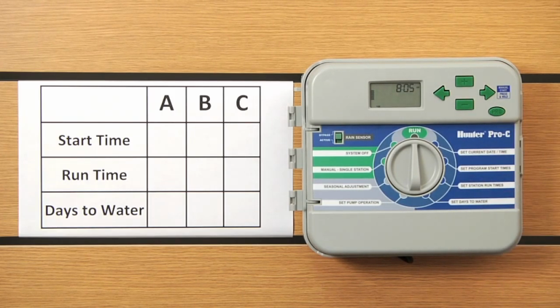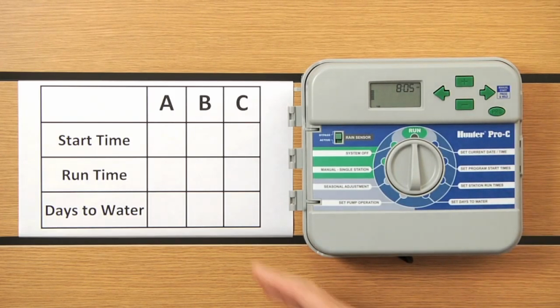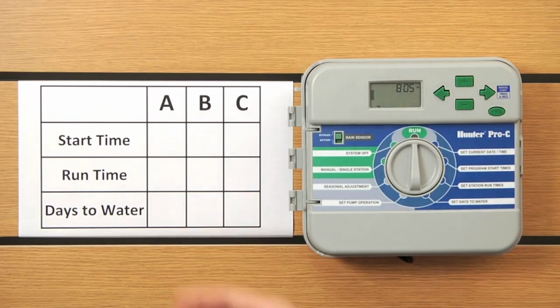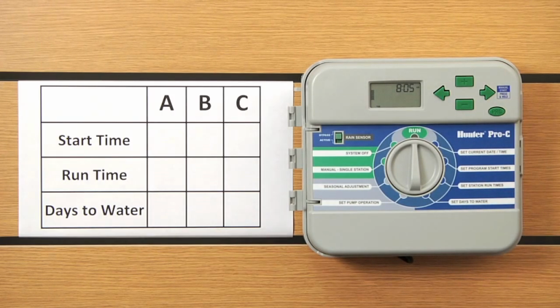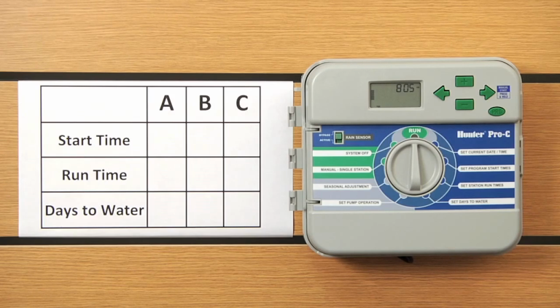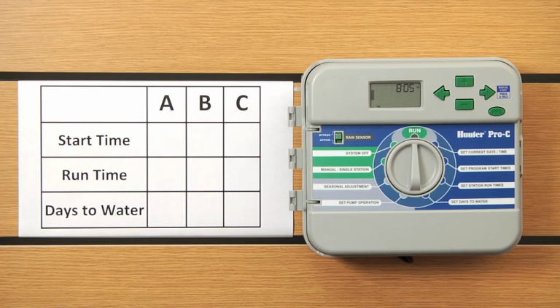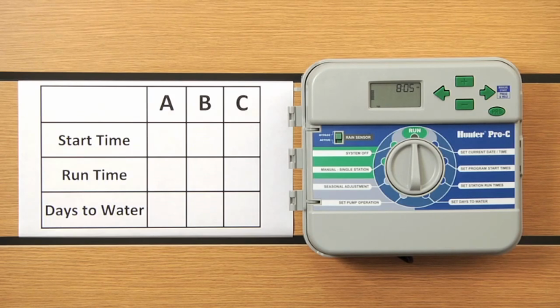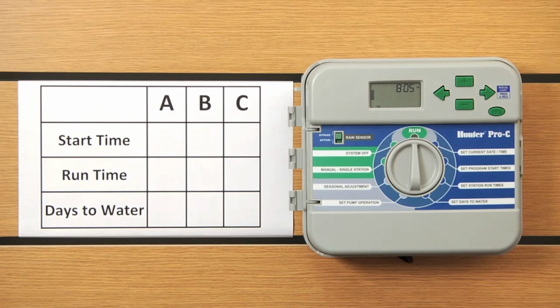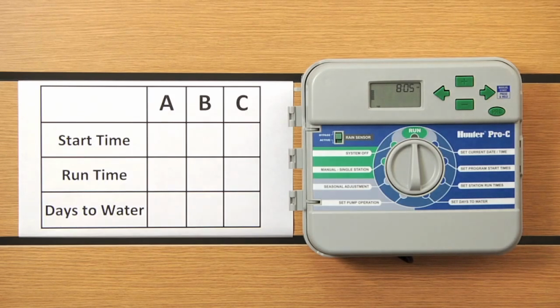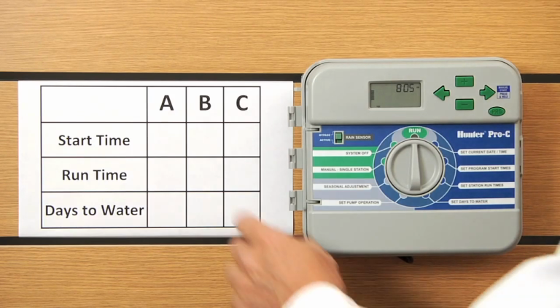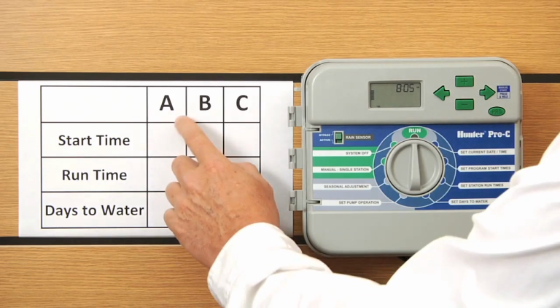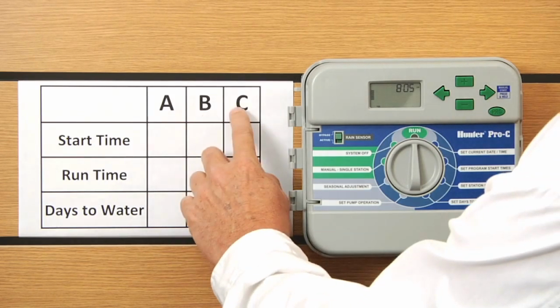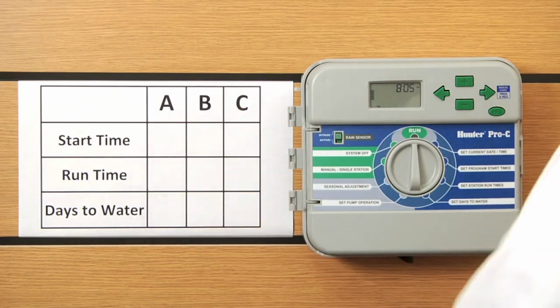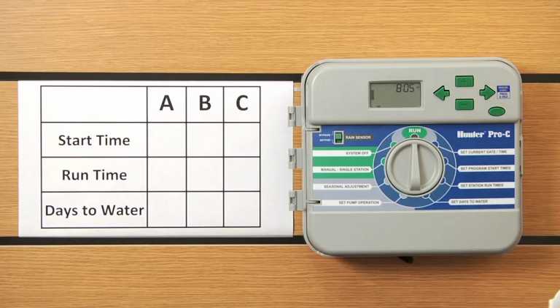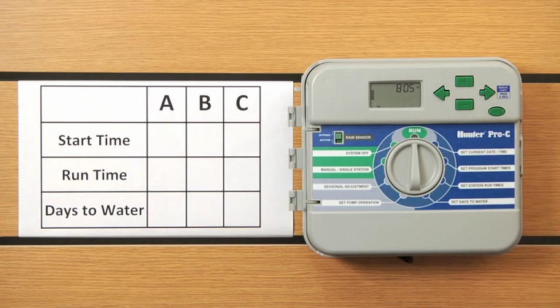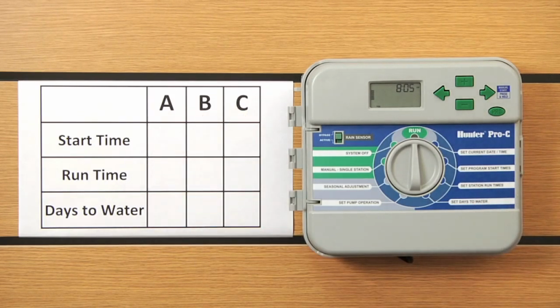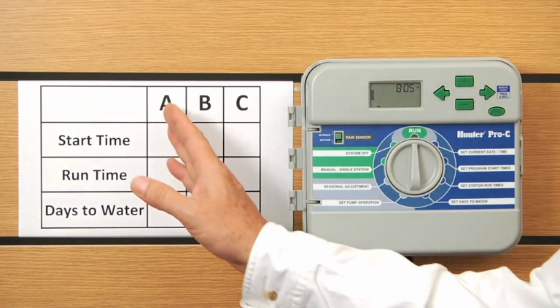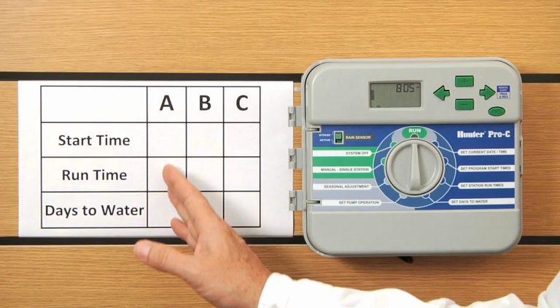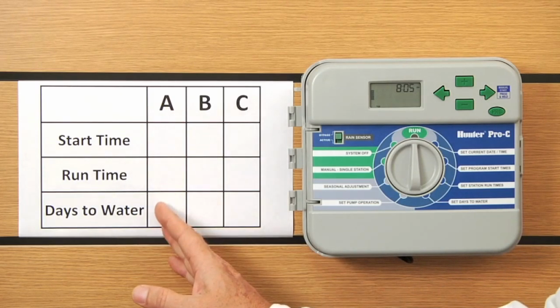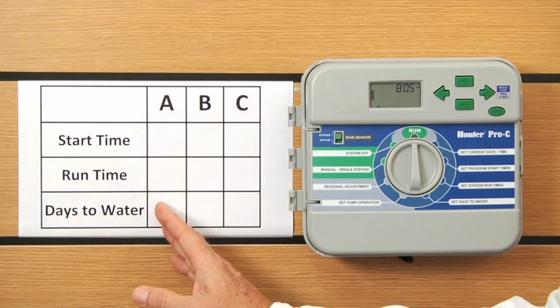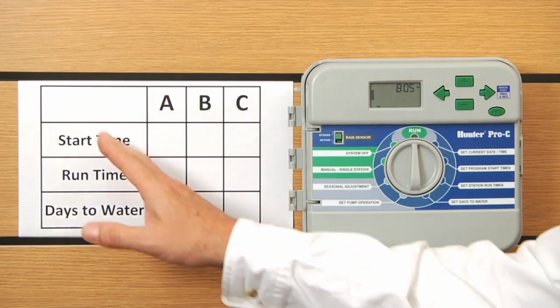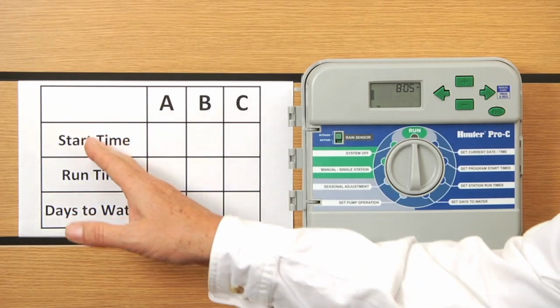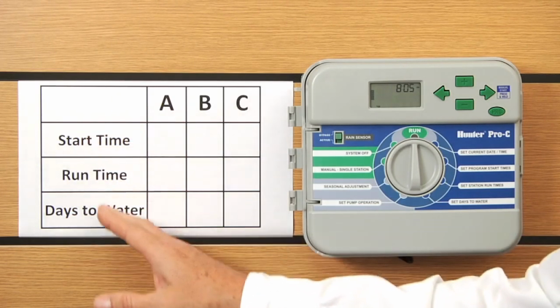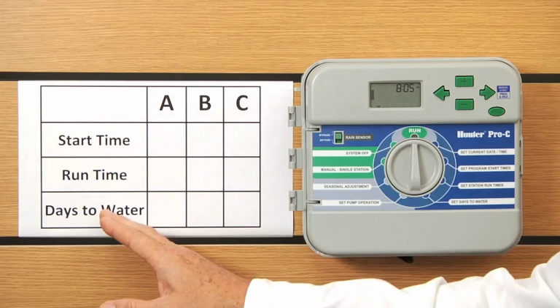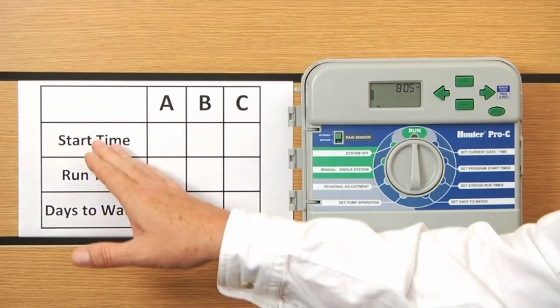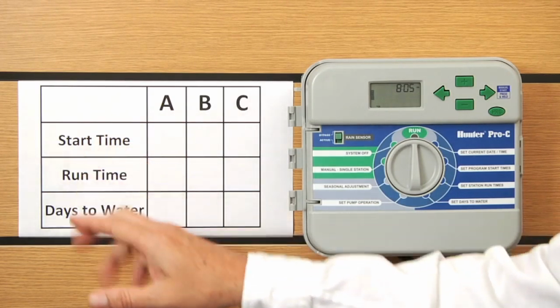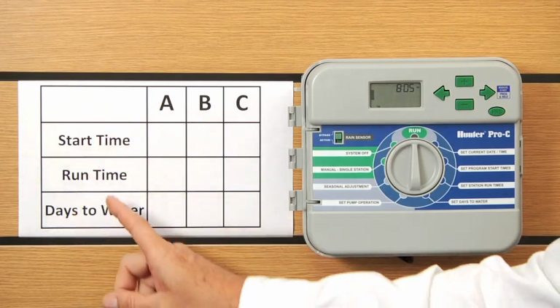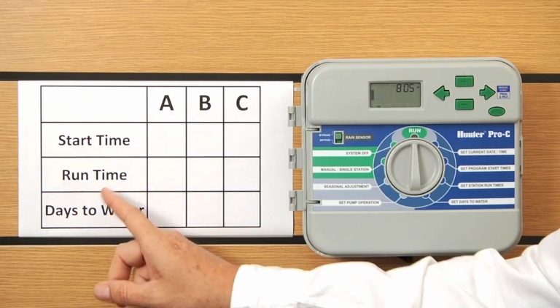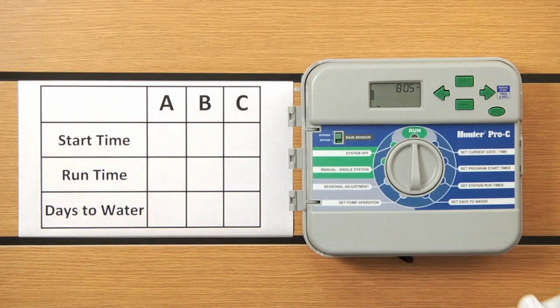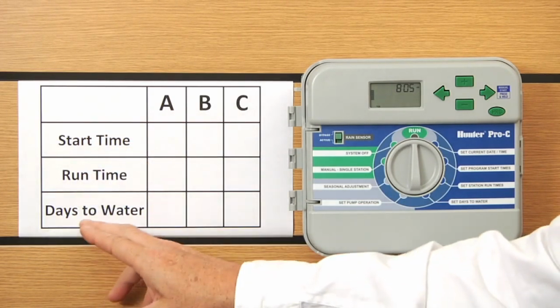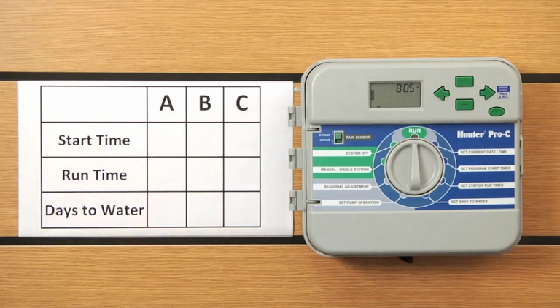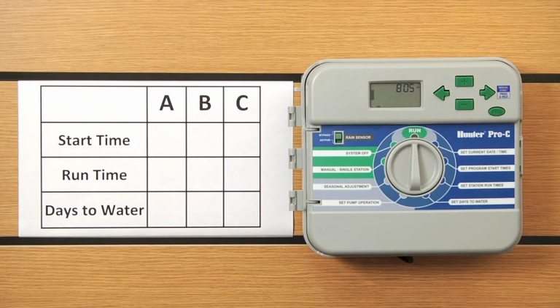I've got a chart here to the left and I want to briefly touch on programs A, B, and C. Every program is going to have three ingredients to be complete: start time, run time, and days to water.